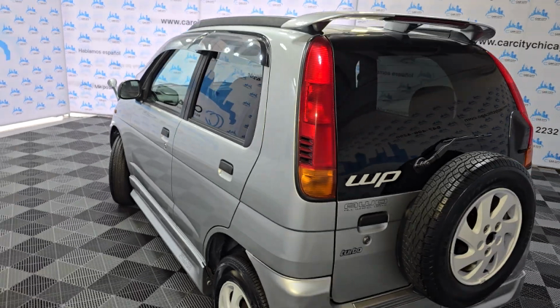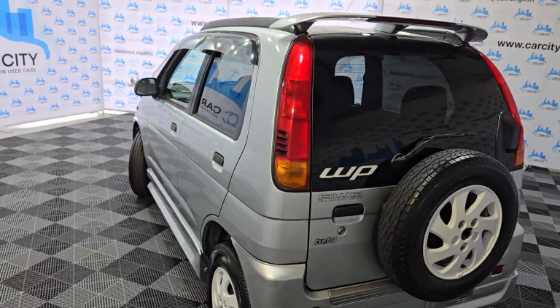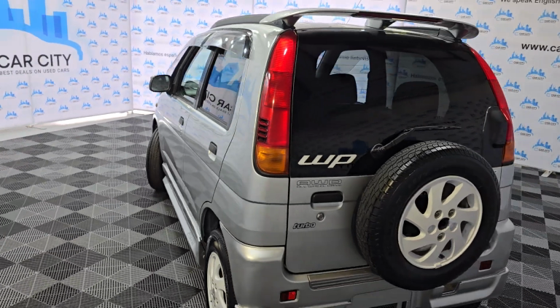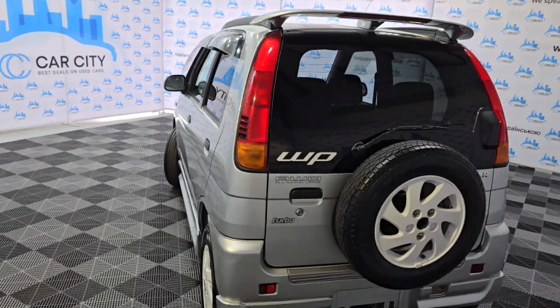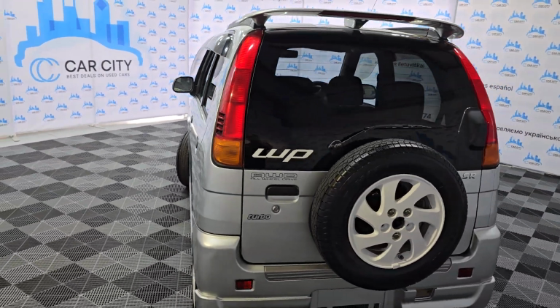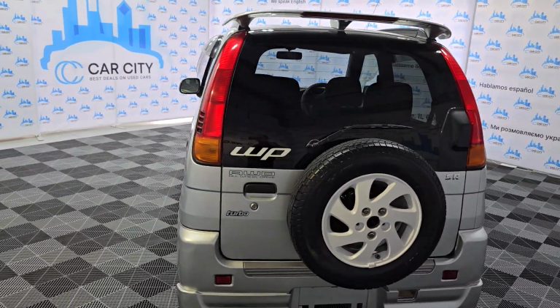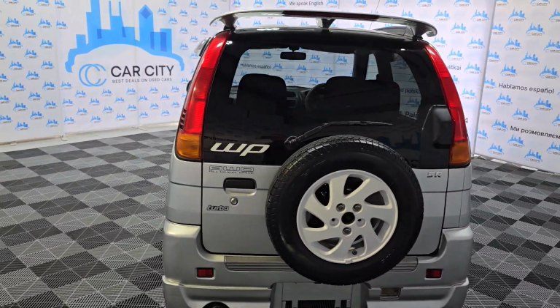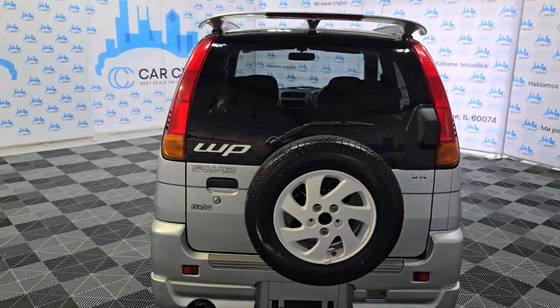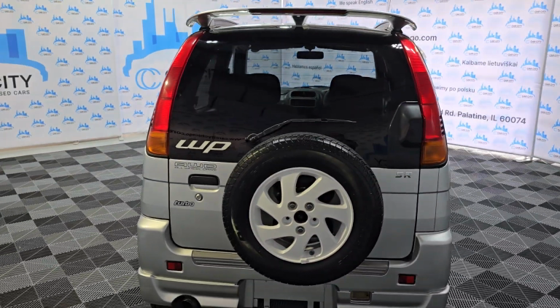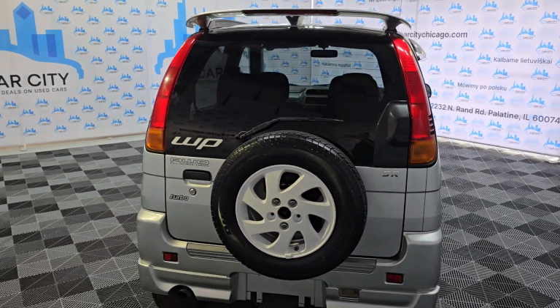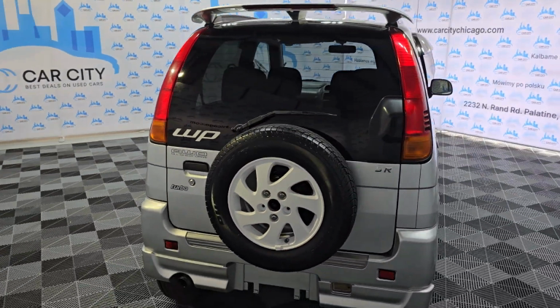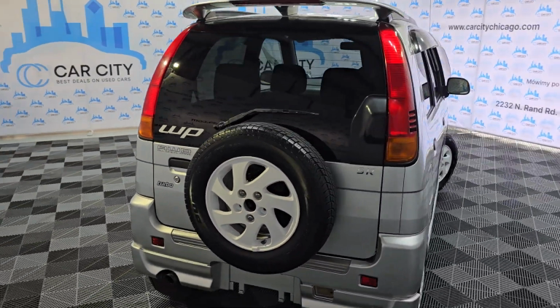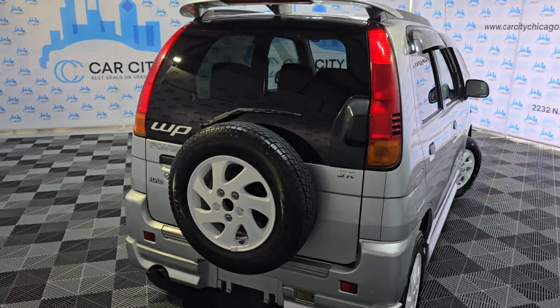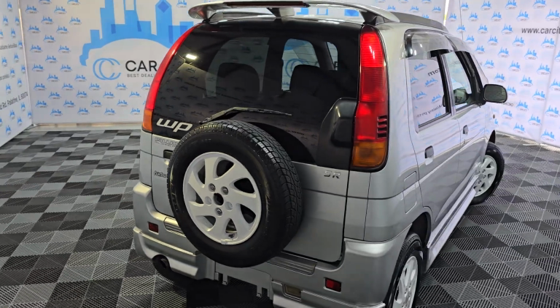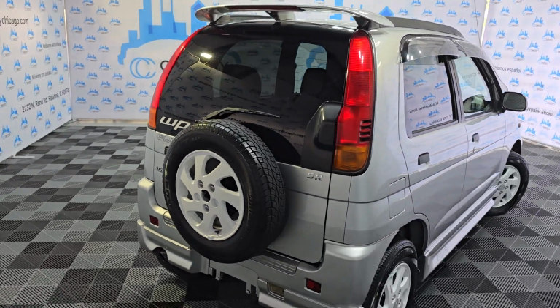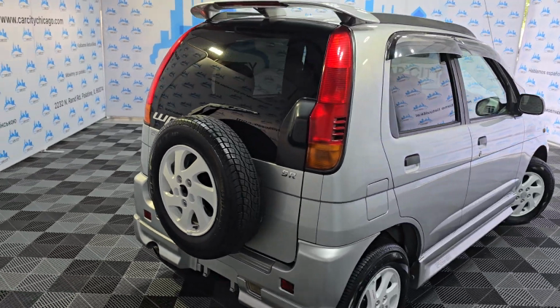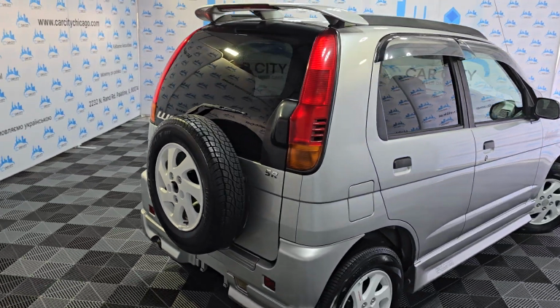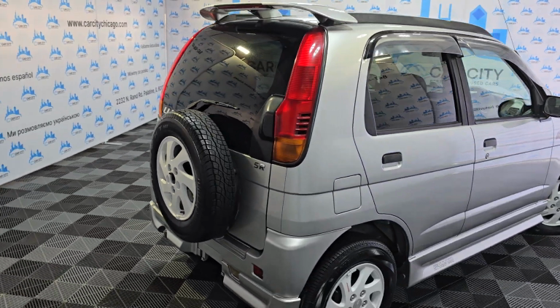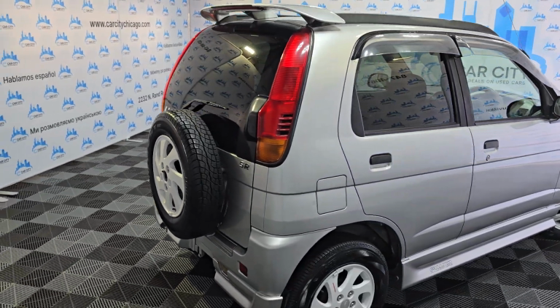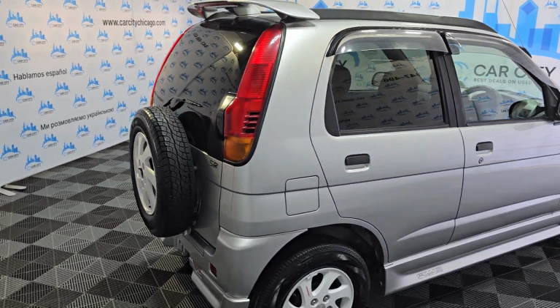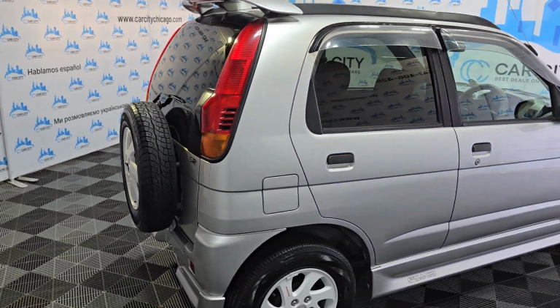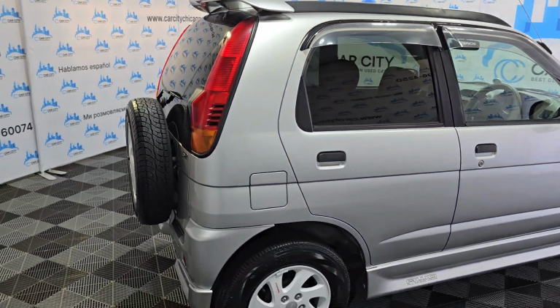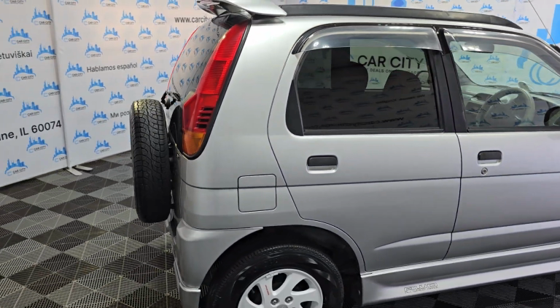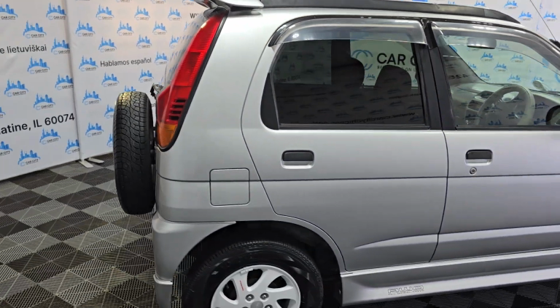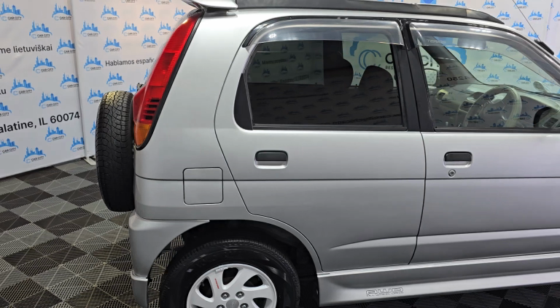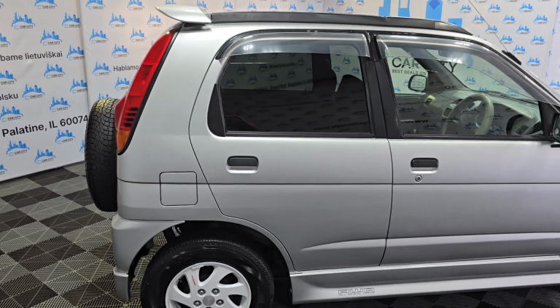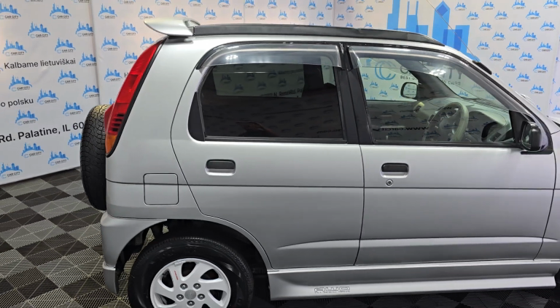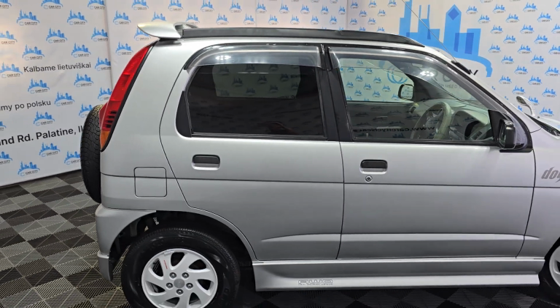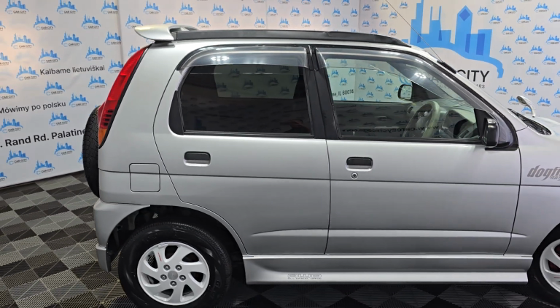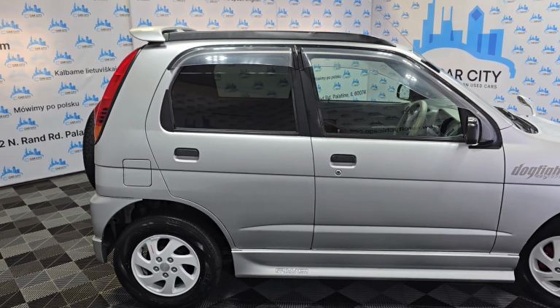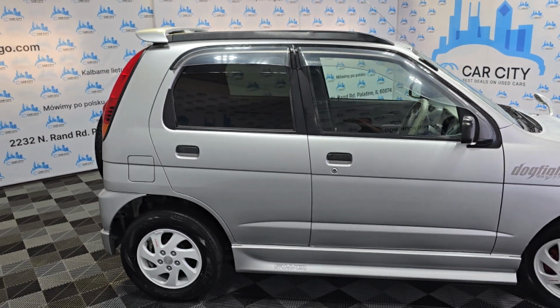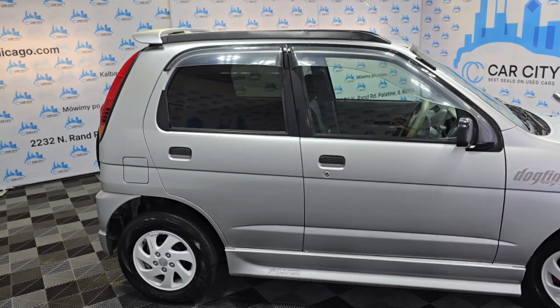All-wheel drive, 5-speed manual, turbo engine. It has 96,000 km on it, which is 59,000 miles.